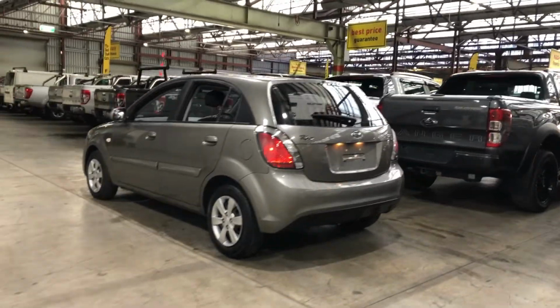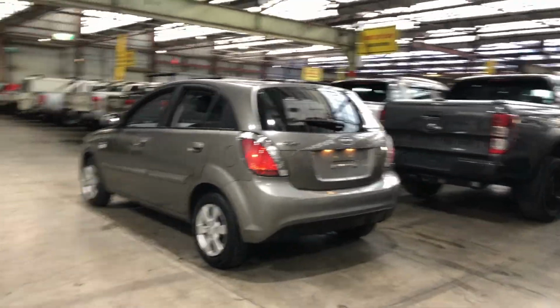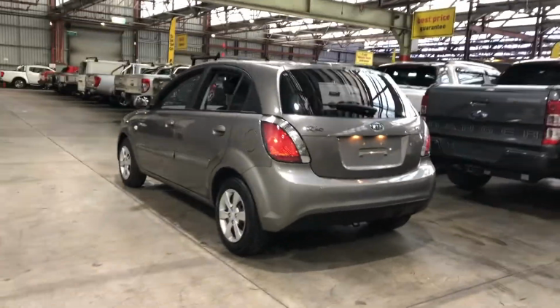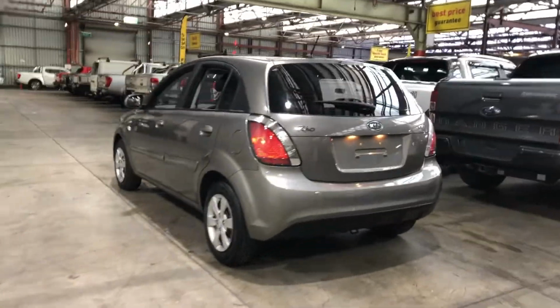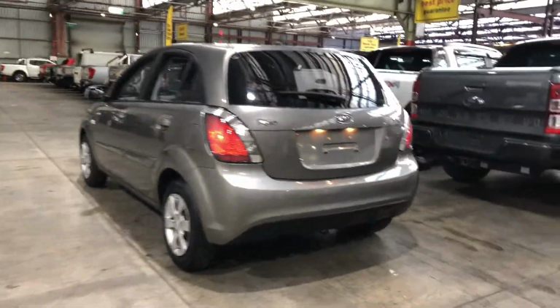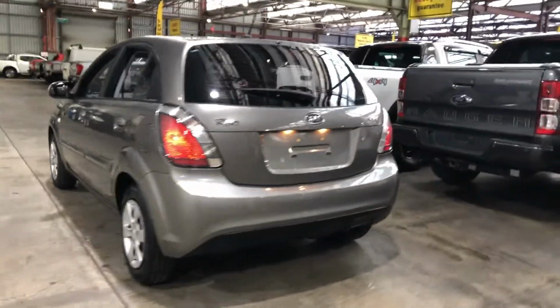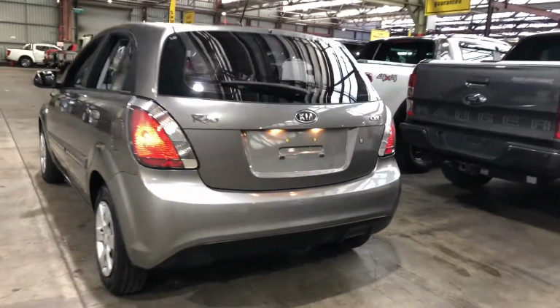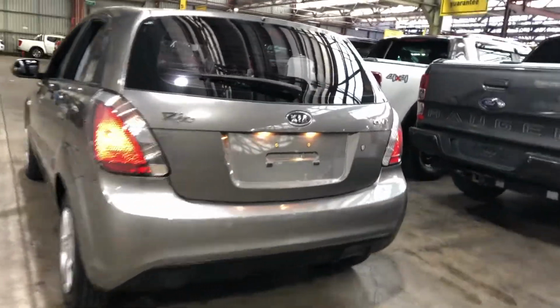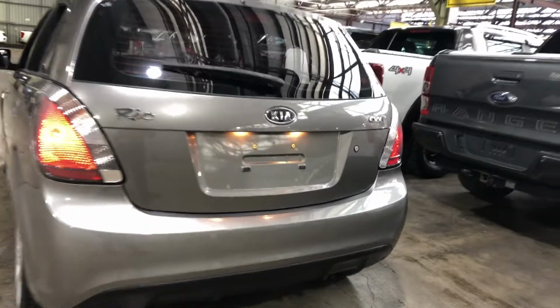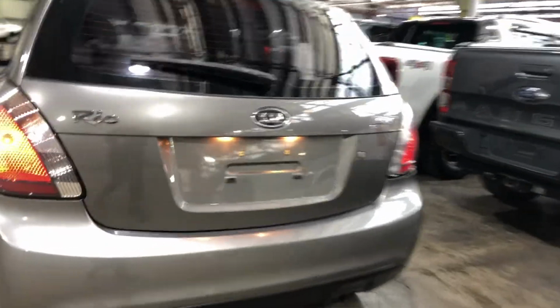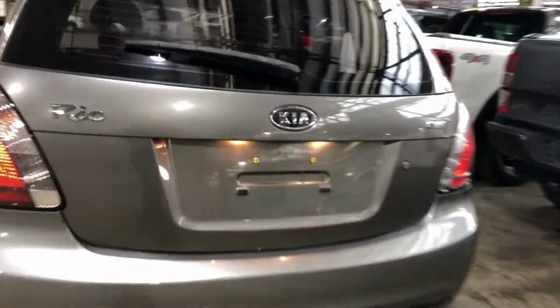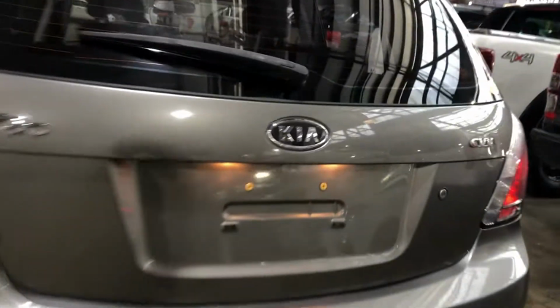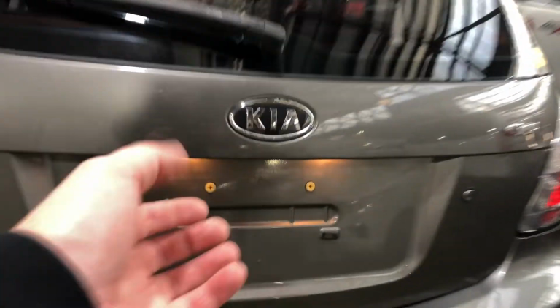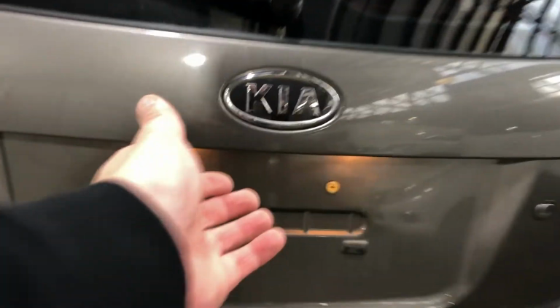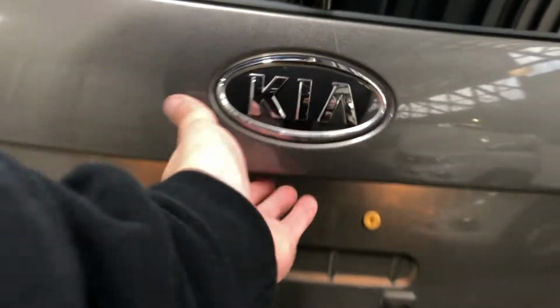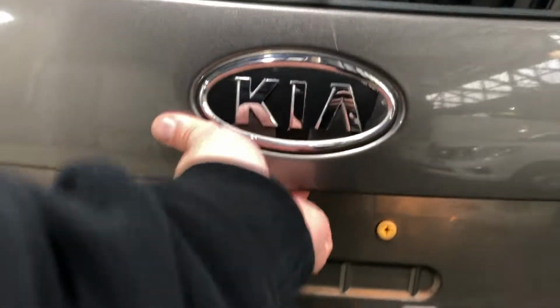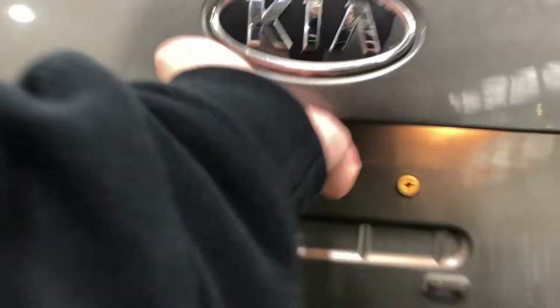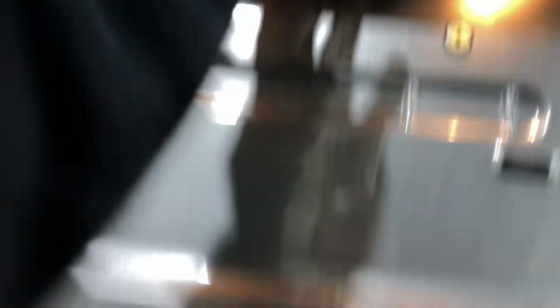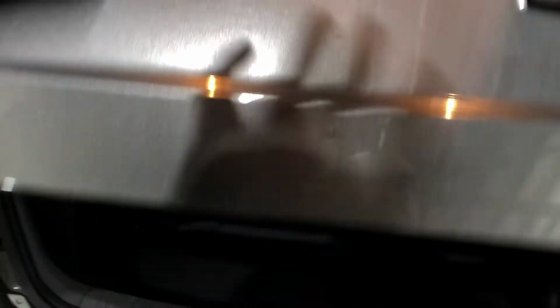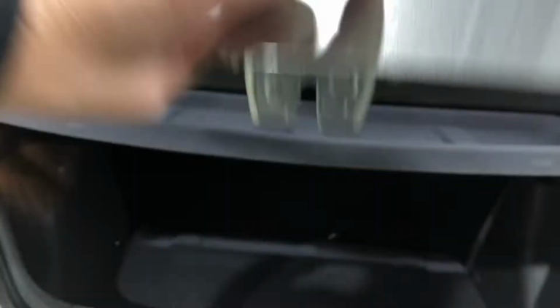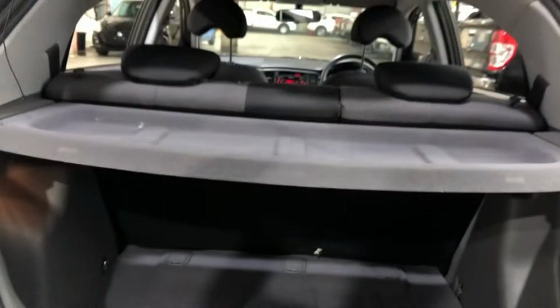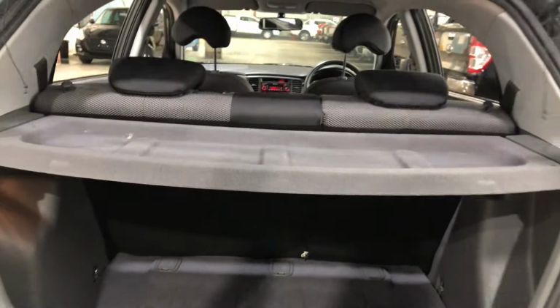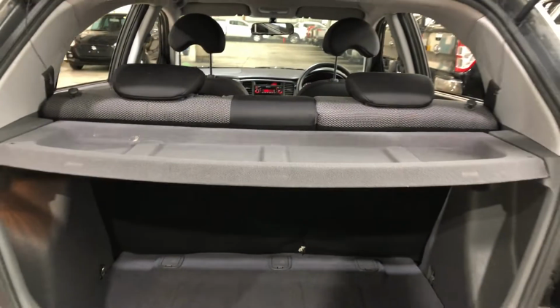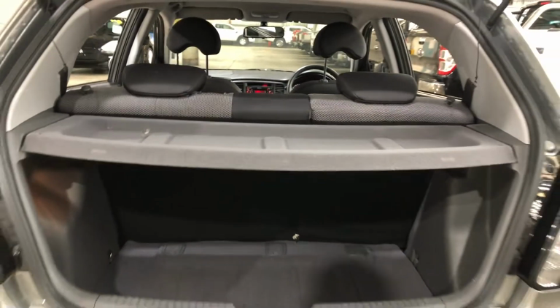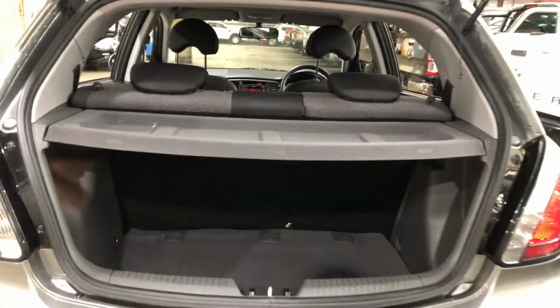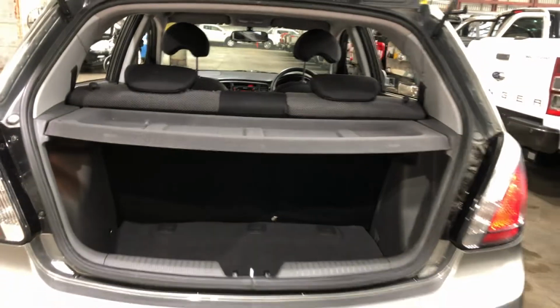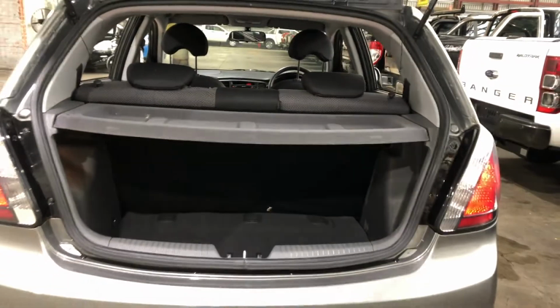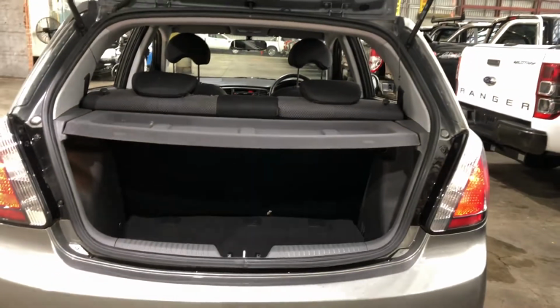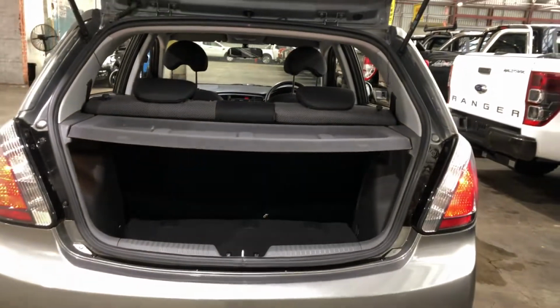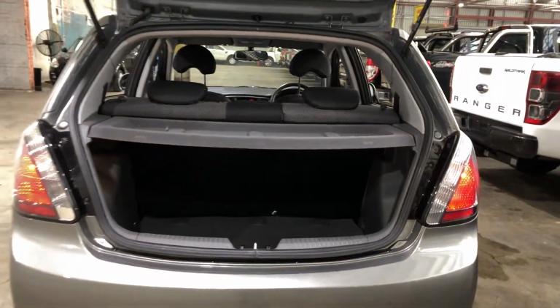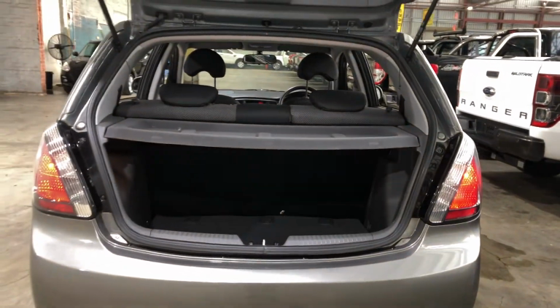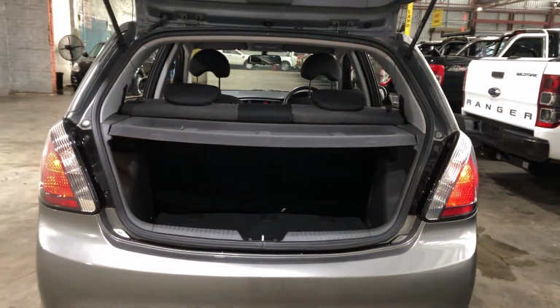Jumping inside the boot here, being a small 5-door hatch, you'll be quite surprised at the amount of boot space you've got at the back. If you ever need more space, the two back seats do fold down.